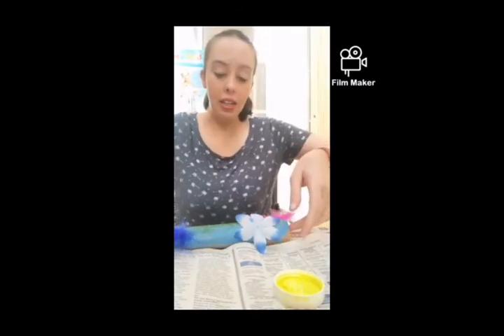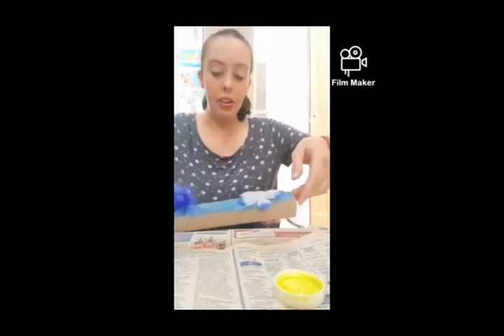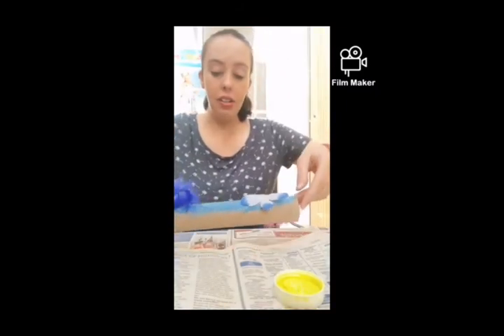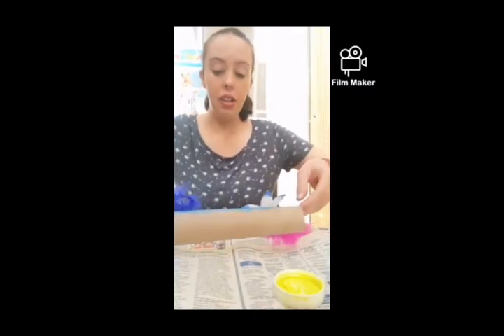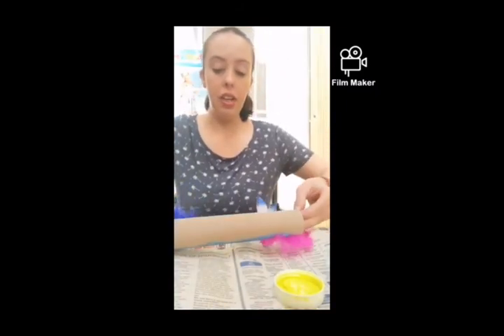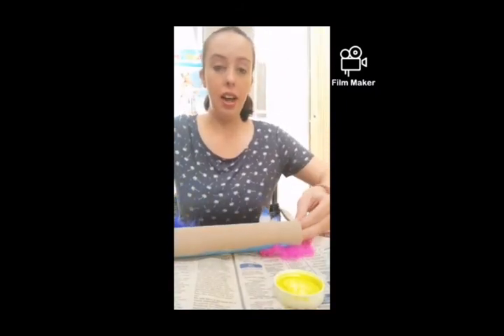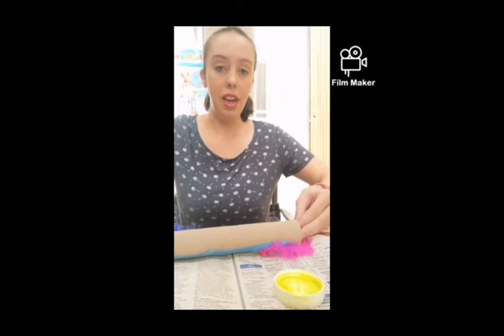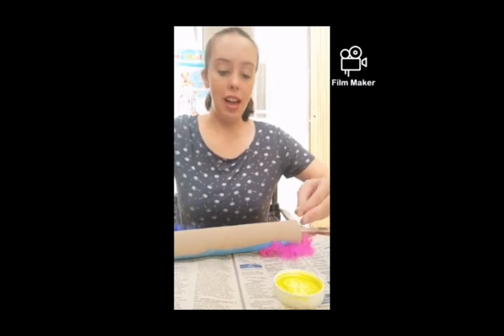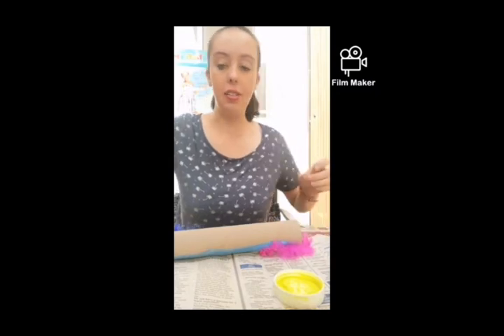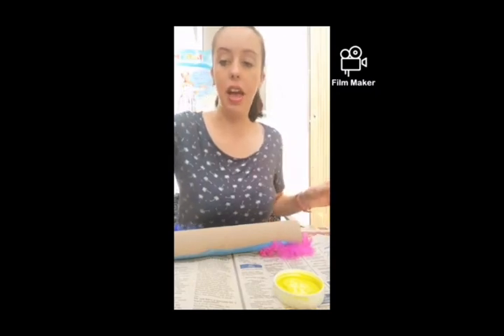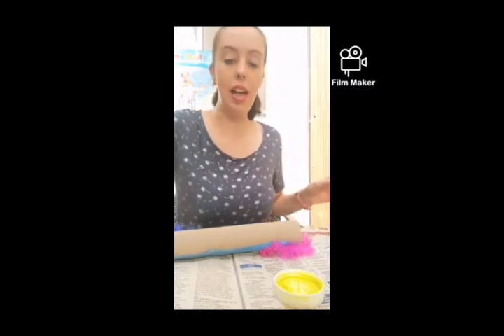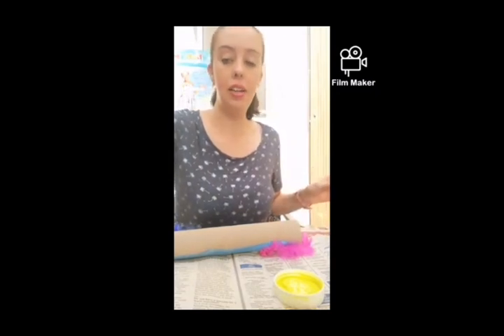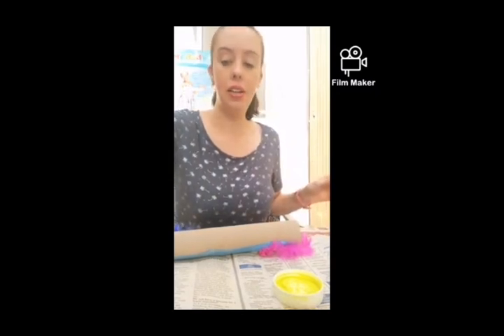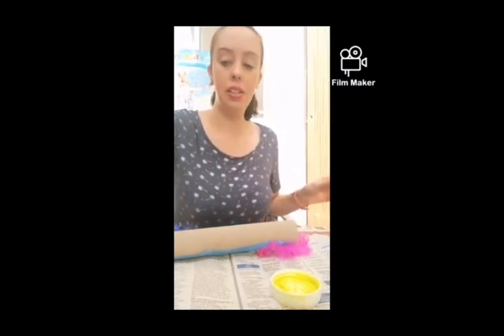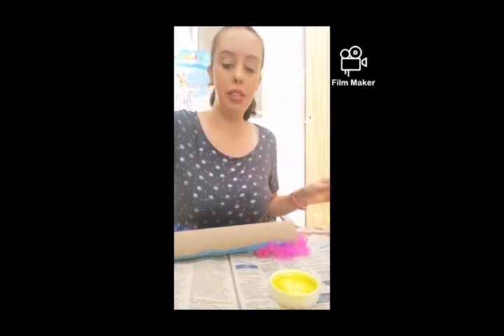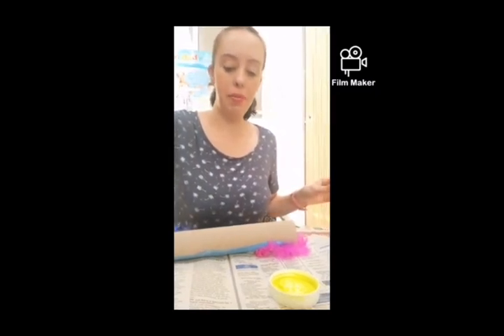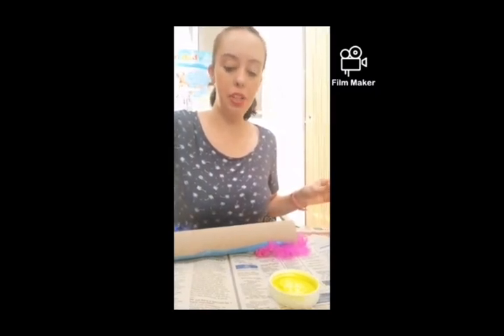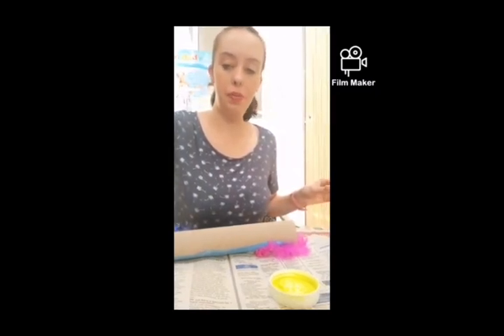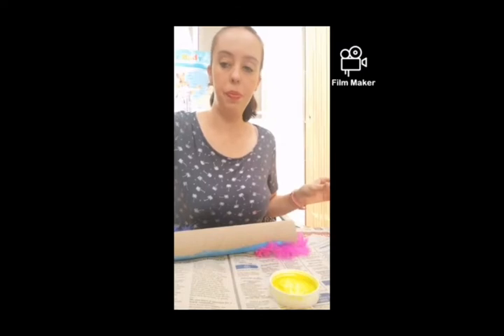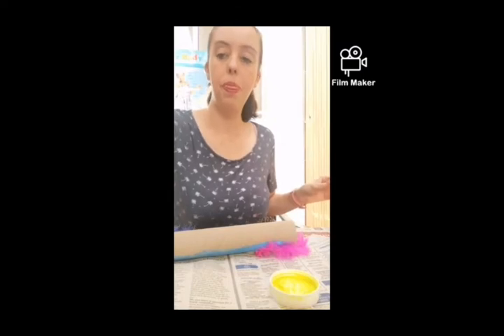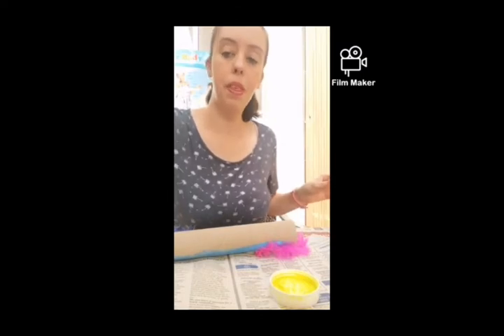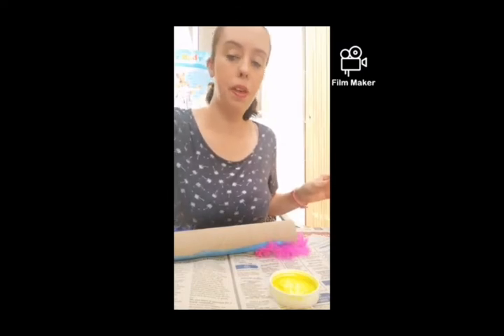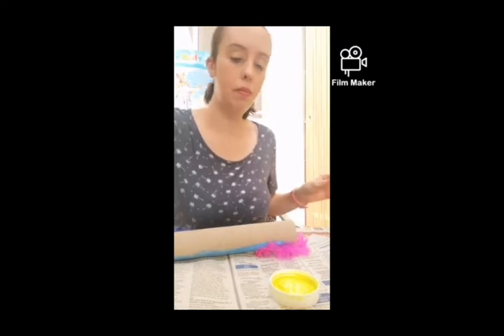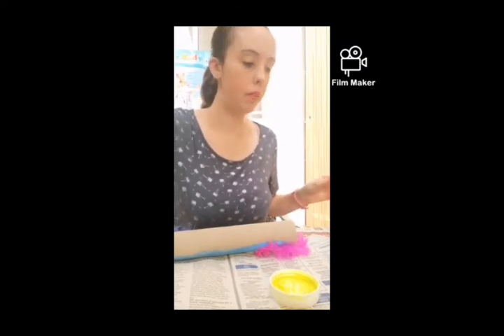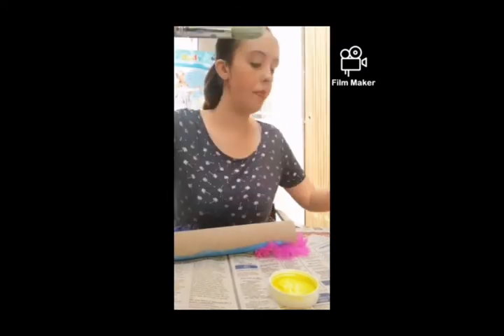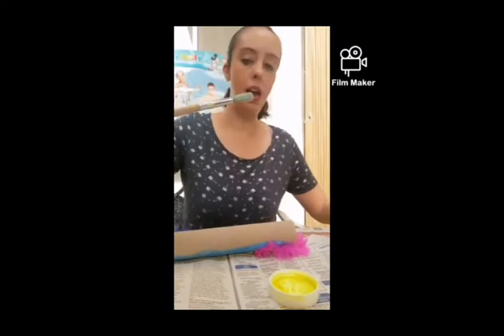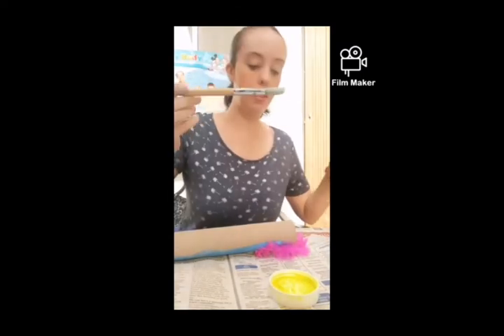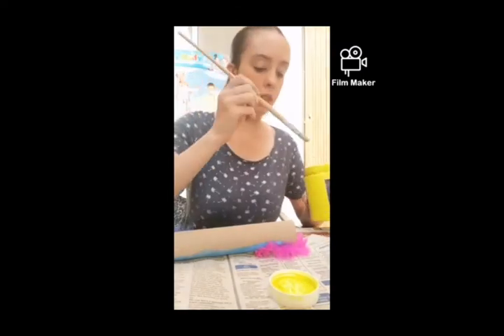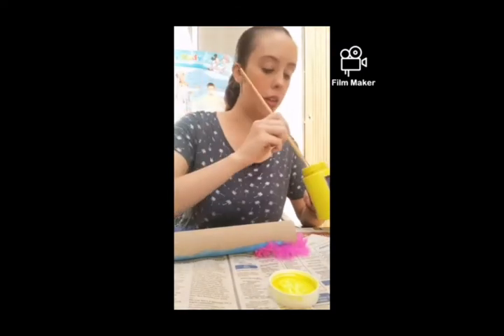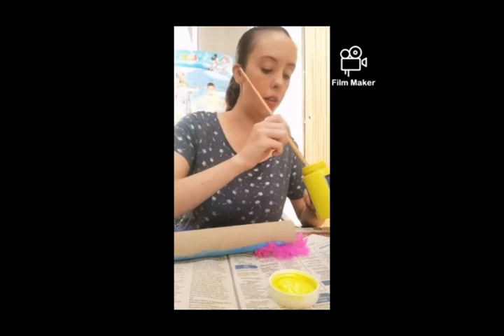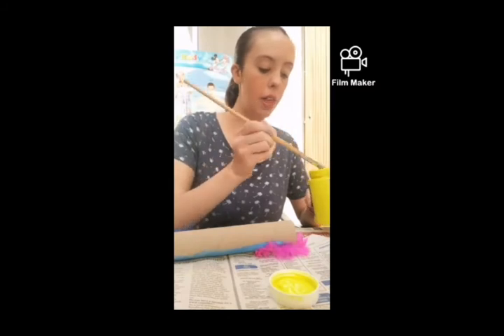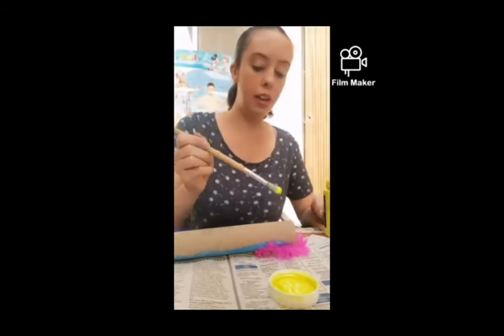Now that I've done this side, I can turn it around and do the other side. I'm going to rinse the paintbrush and use the yellow on the other side.